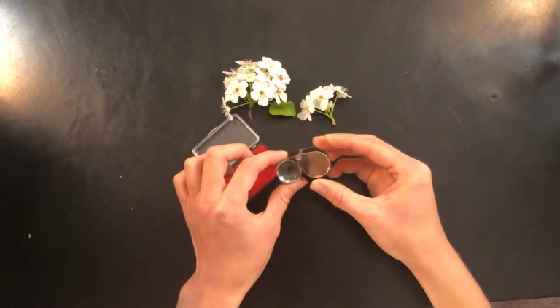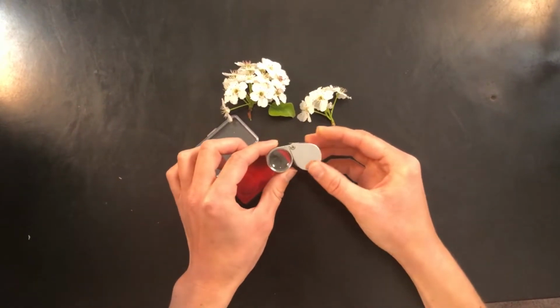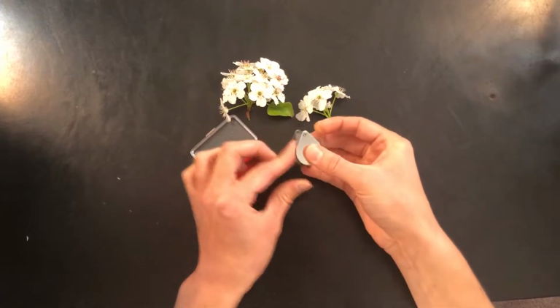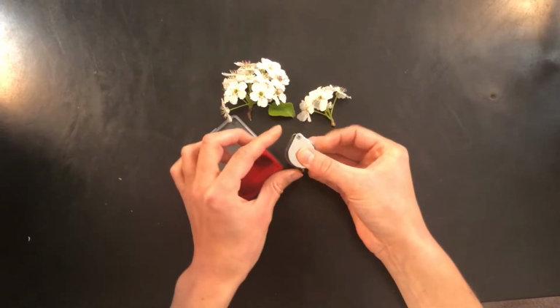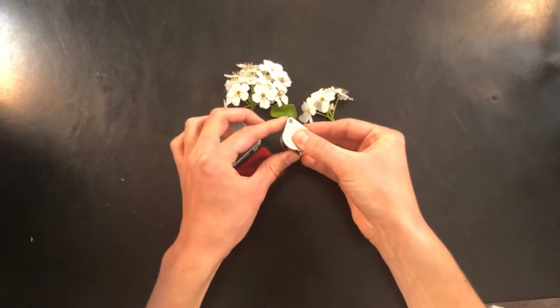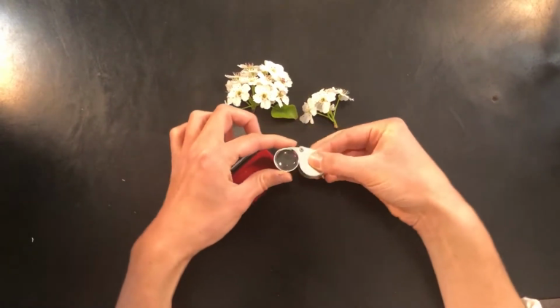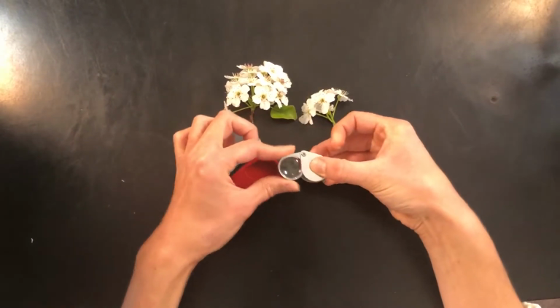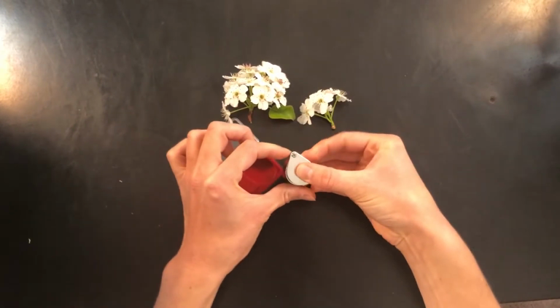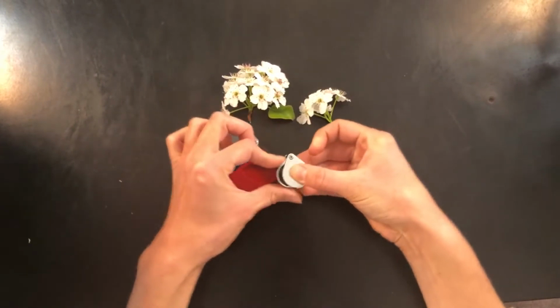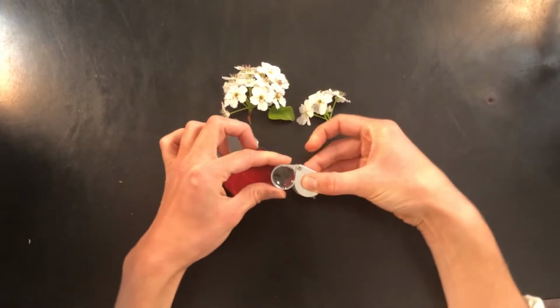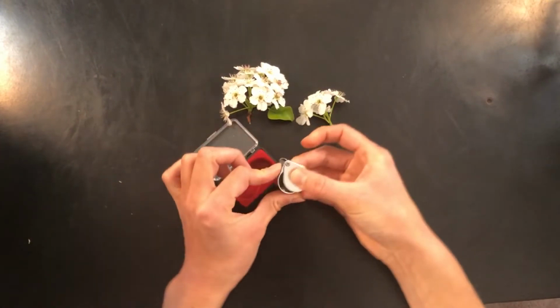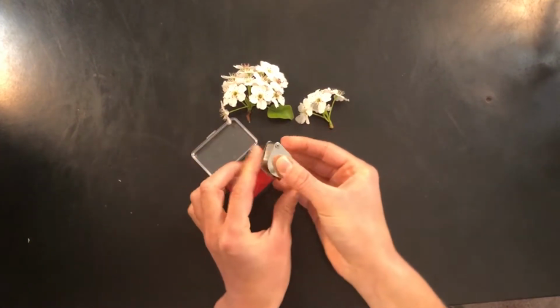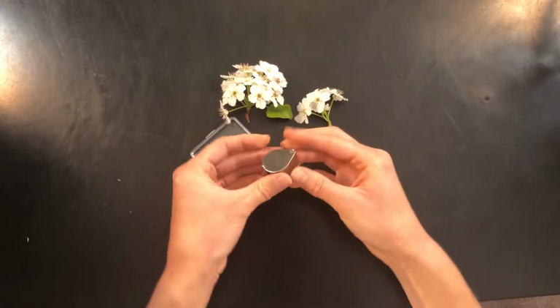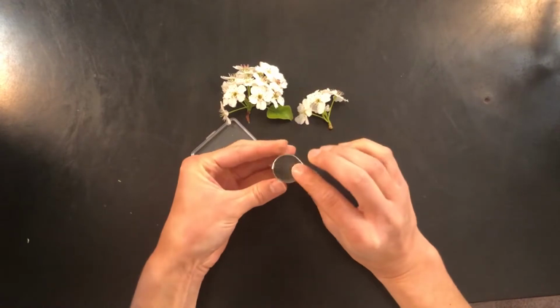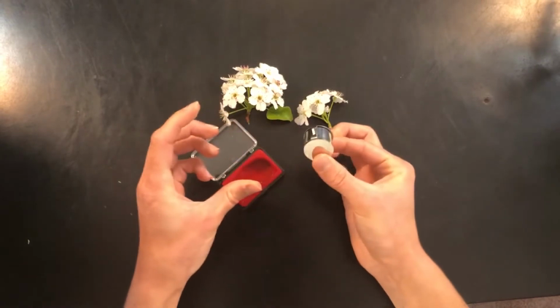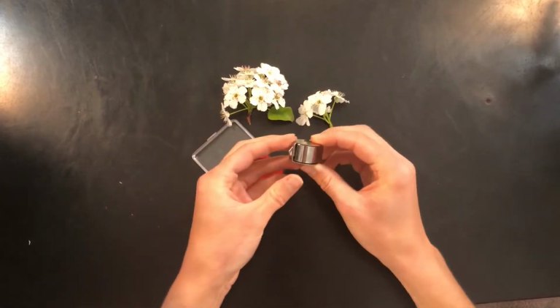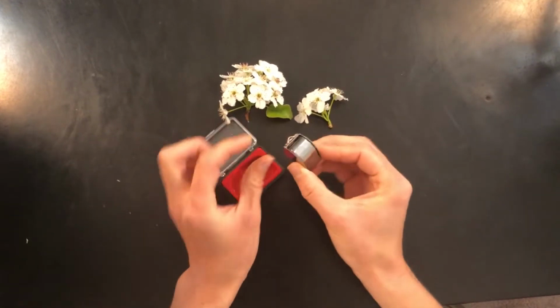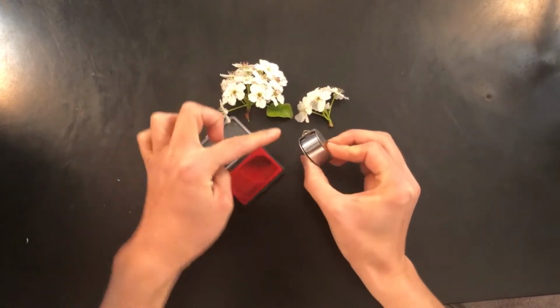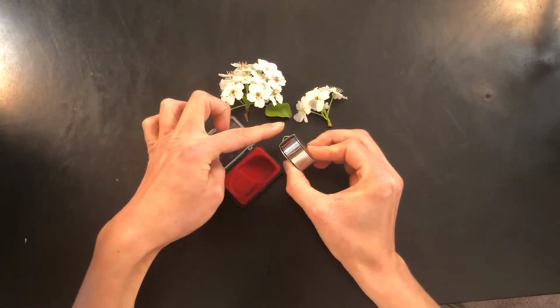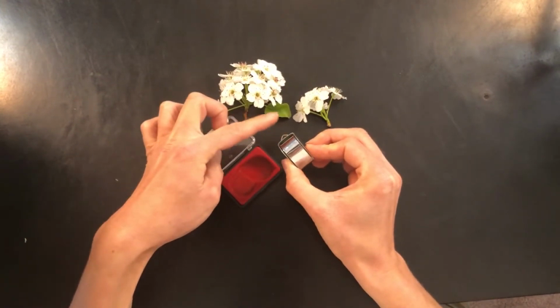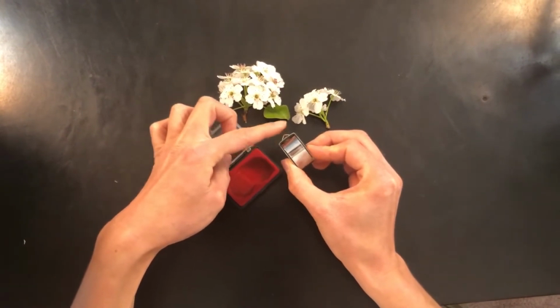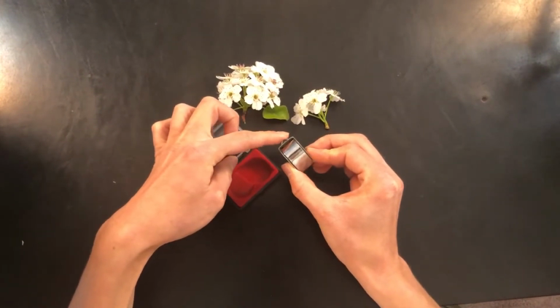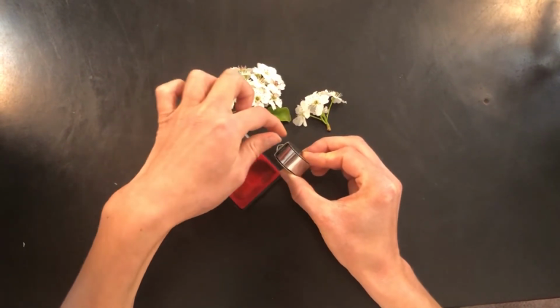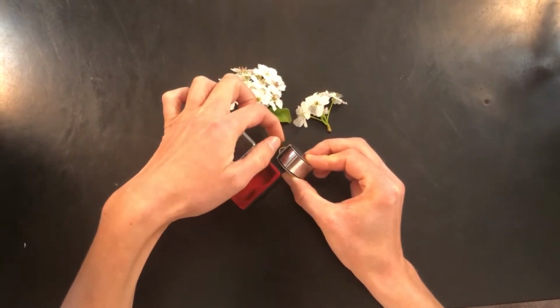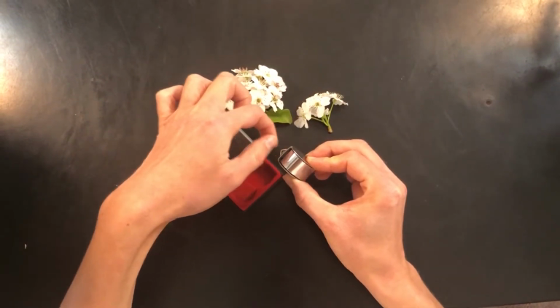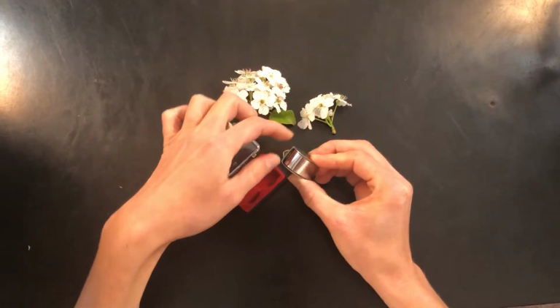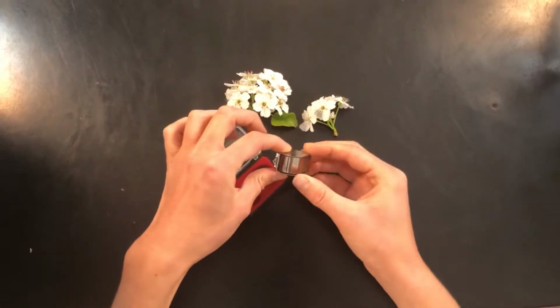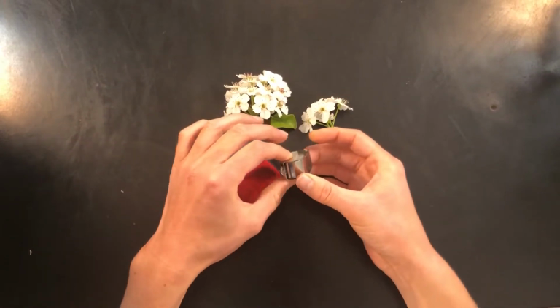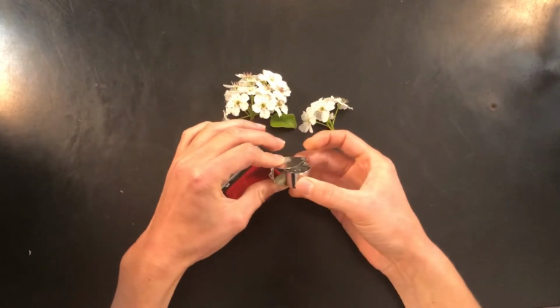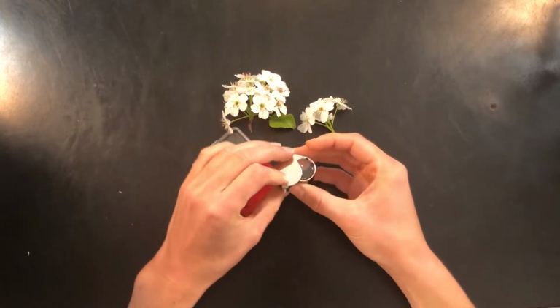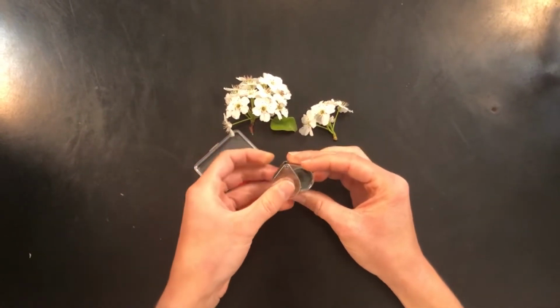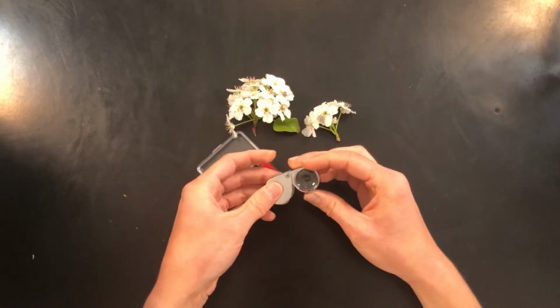It also comes with this little handle which it slides into to keep it protected if you've got it in your pocket. It also has this little loop where you can attach a lanyard or another string so you can wear it around your neck while you're out in the field.